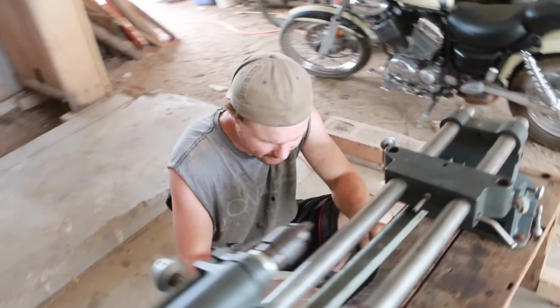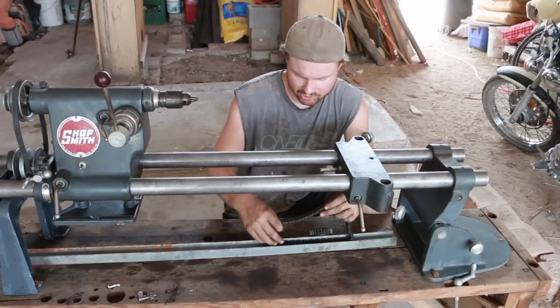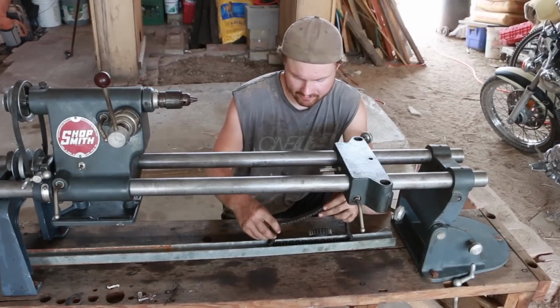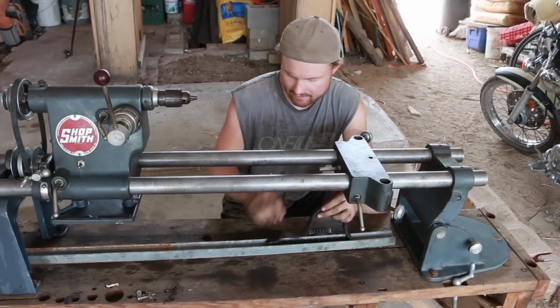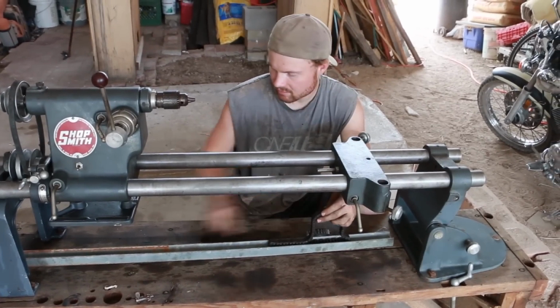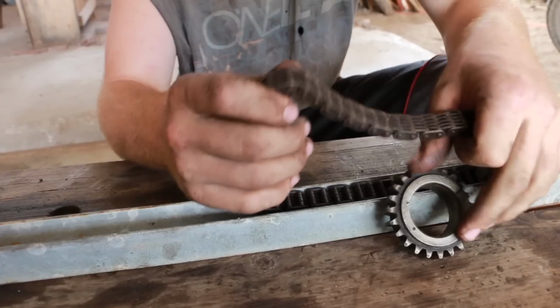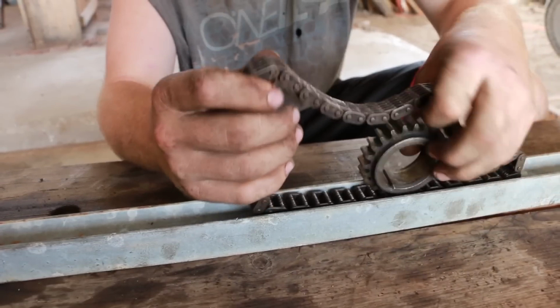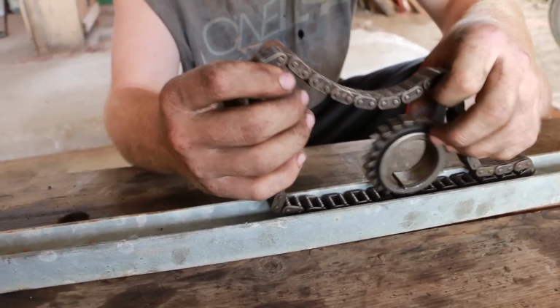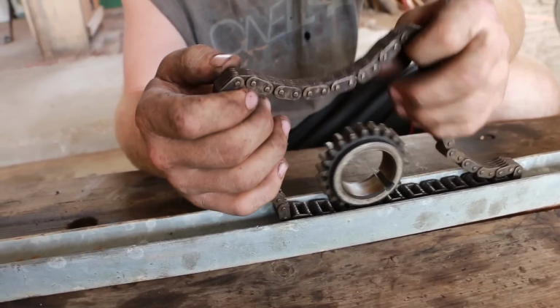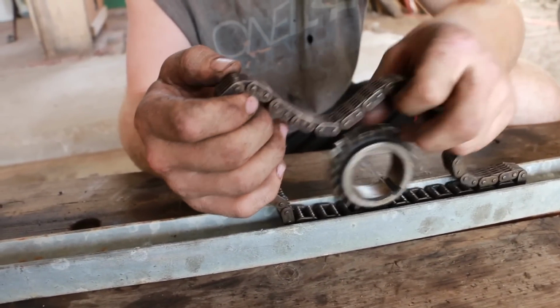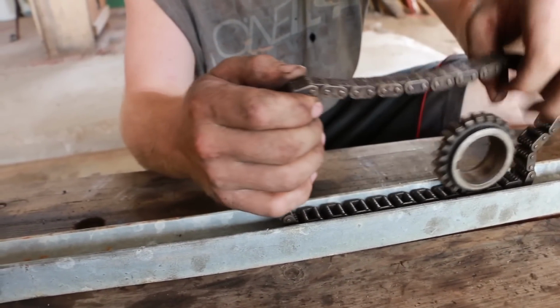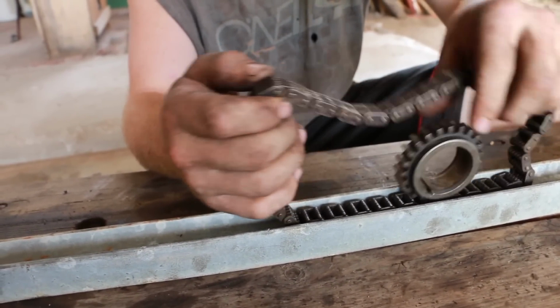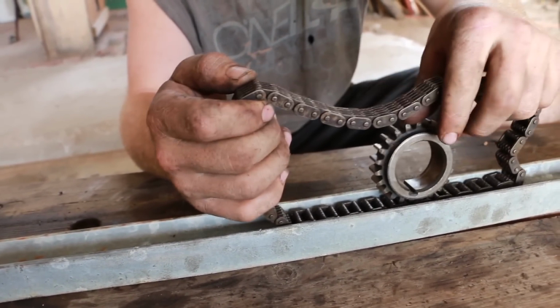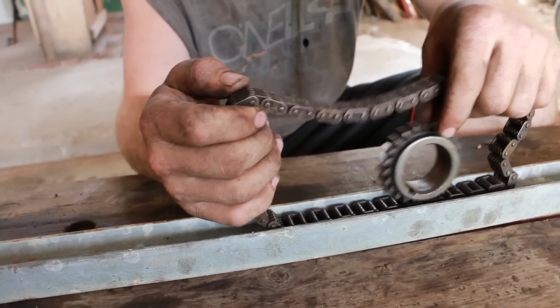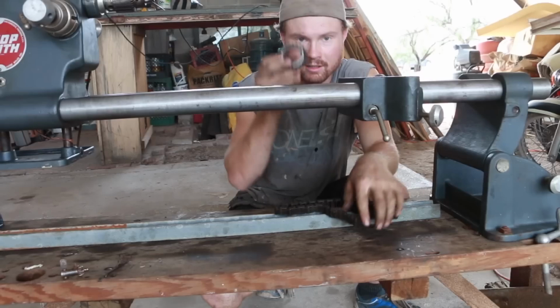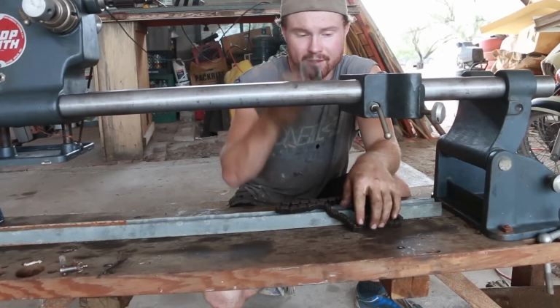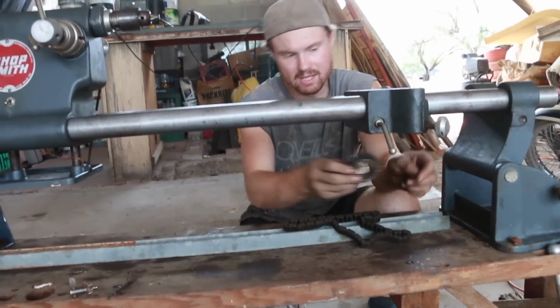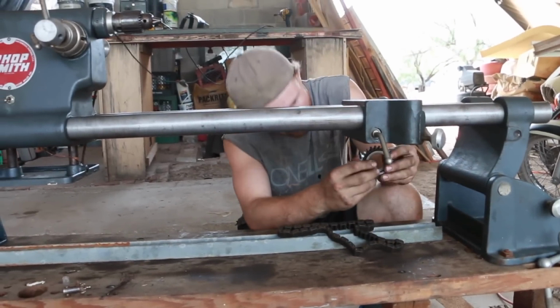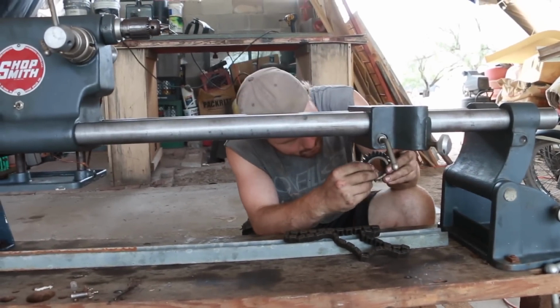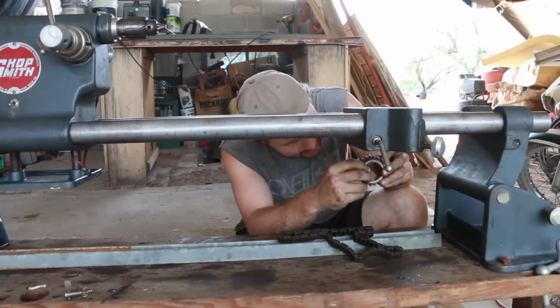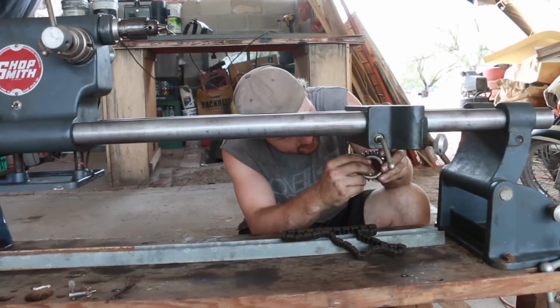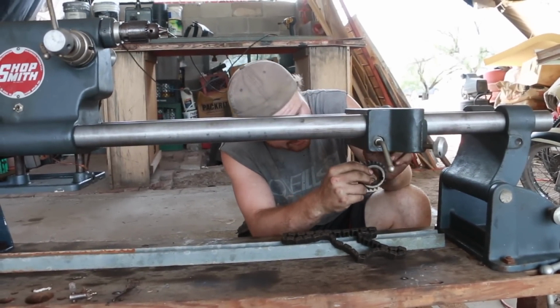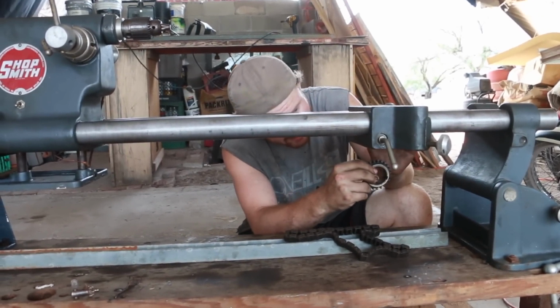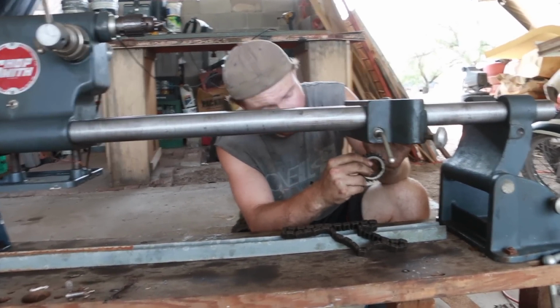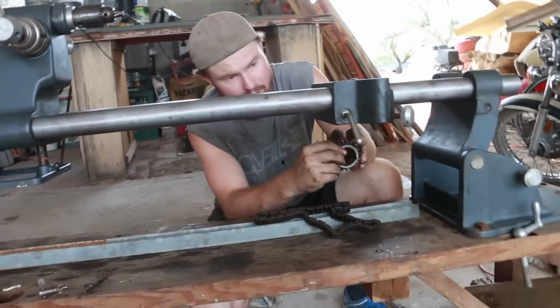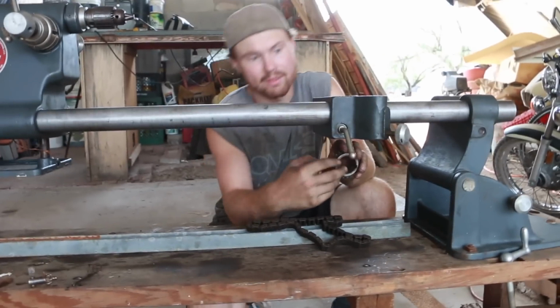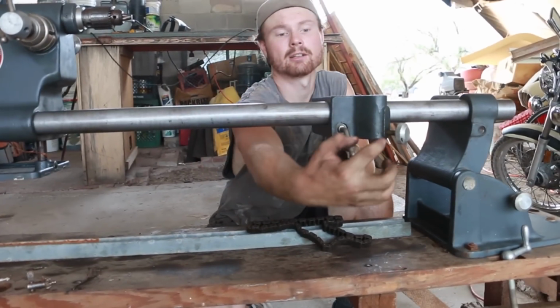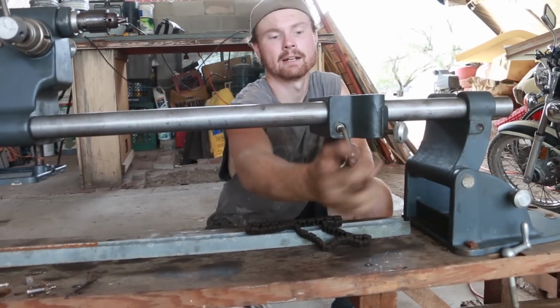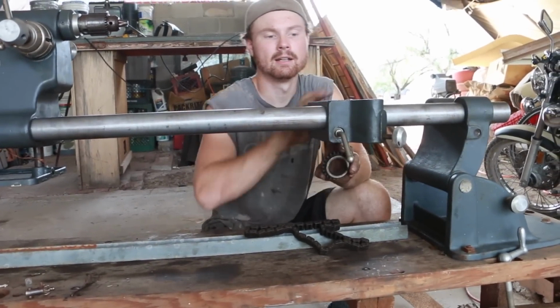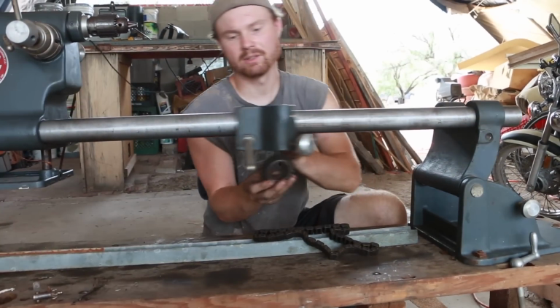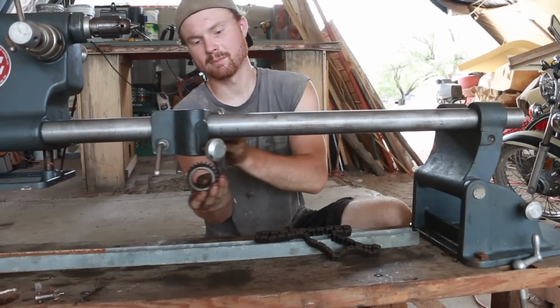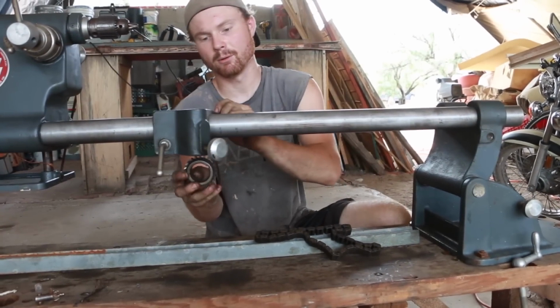I'm going to weld the chain on the inside of this all the way over, and then that's going to roll back and forth. This gear will be mounted somewhere in here with the handle out here, and that'll move this piece back and forth.